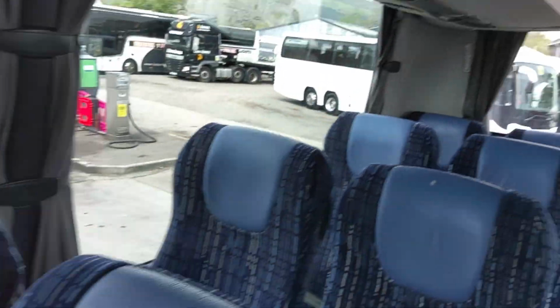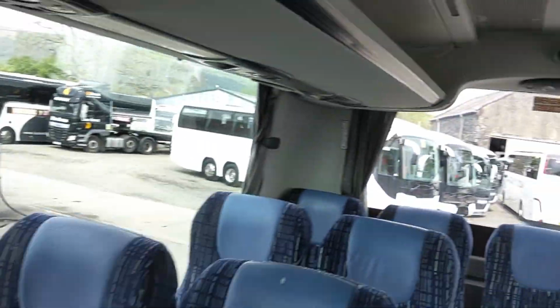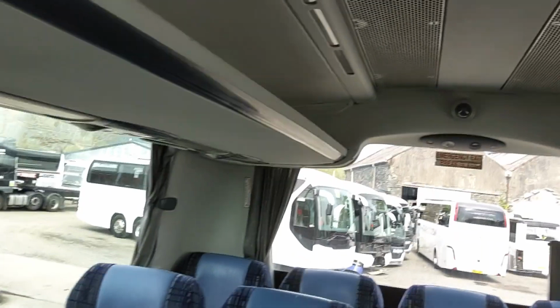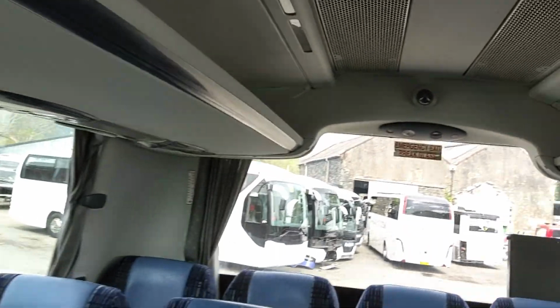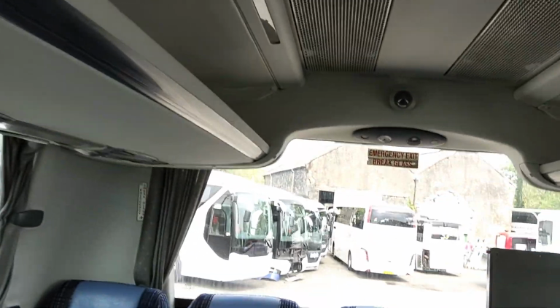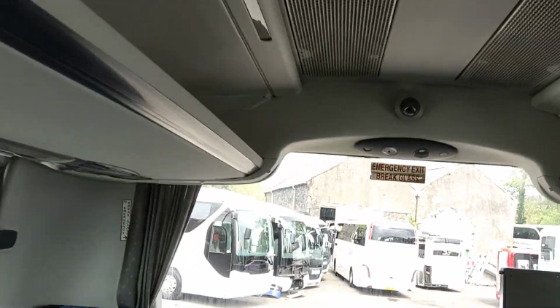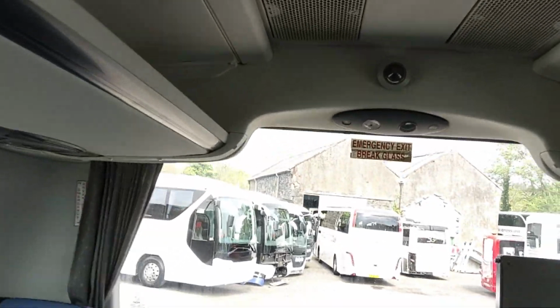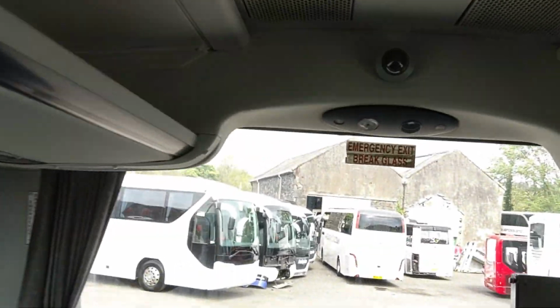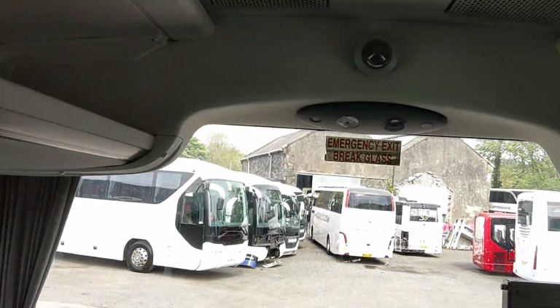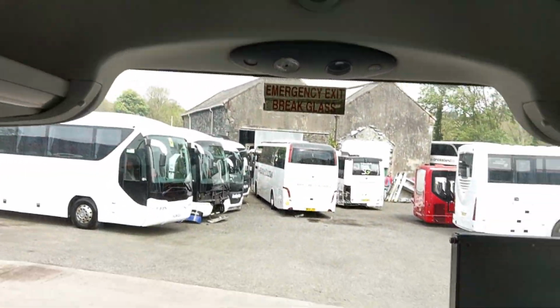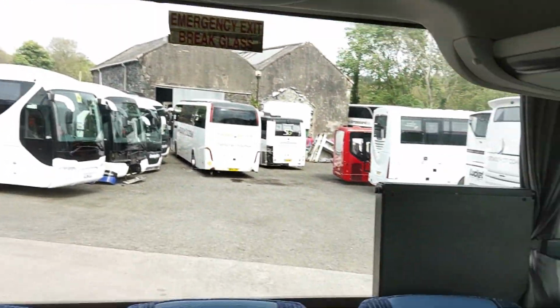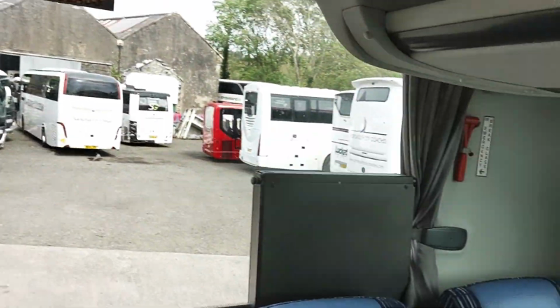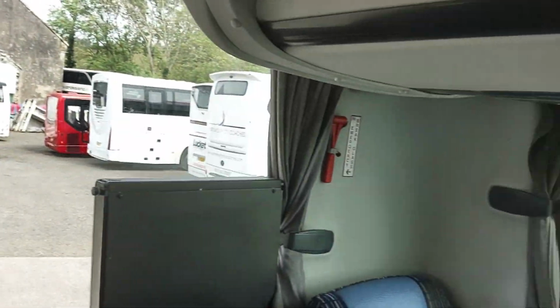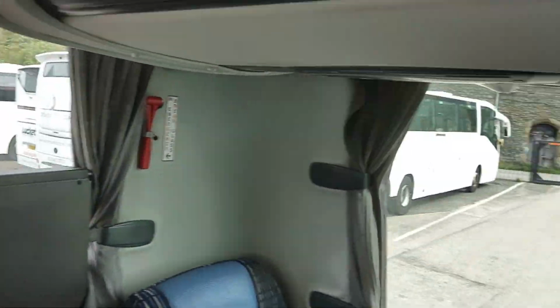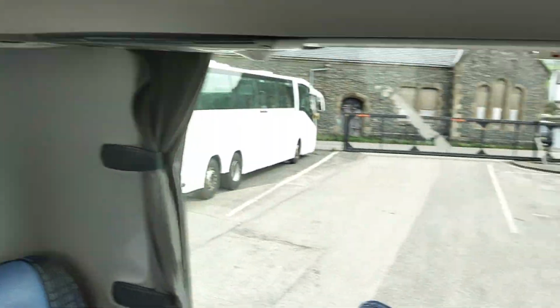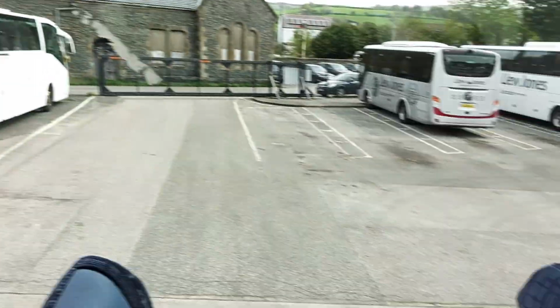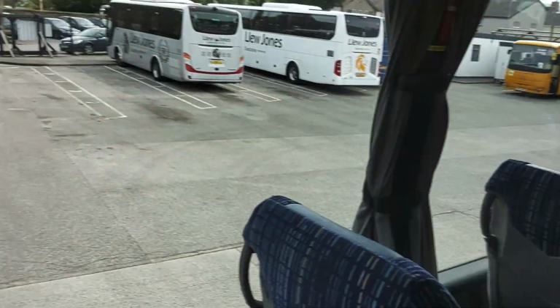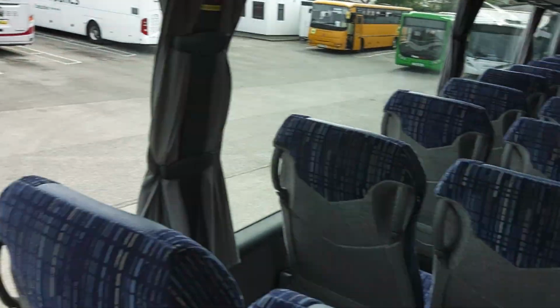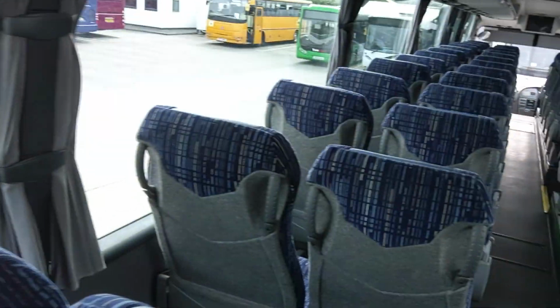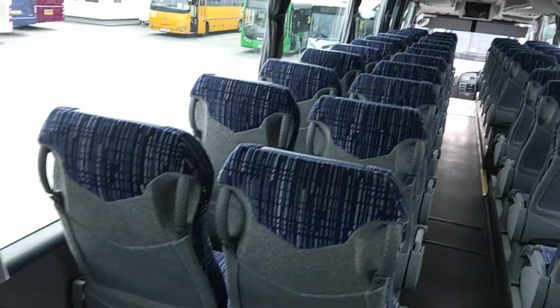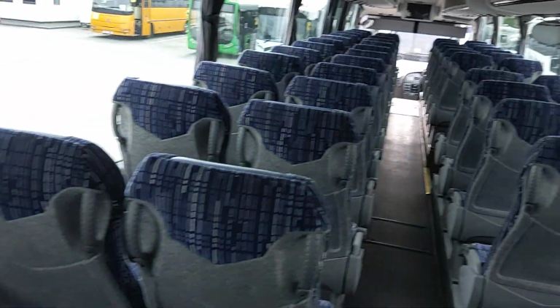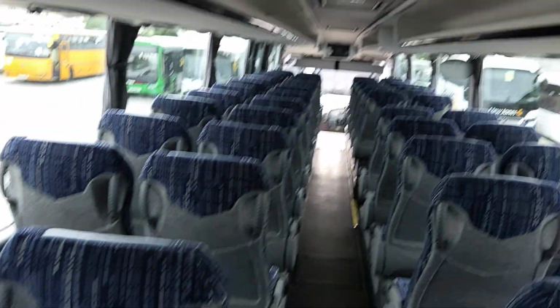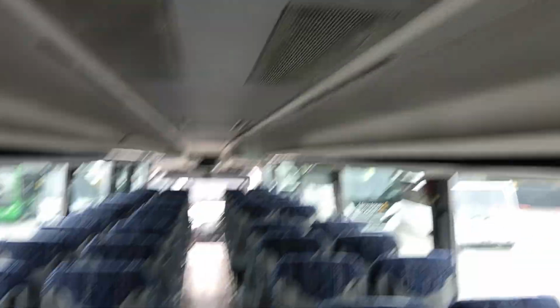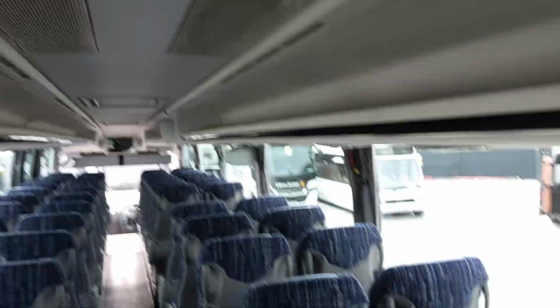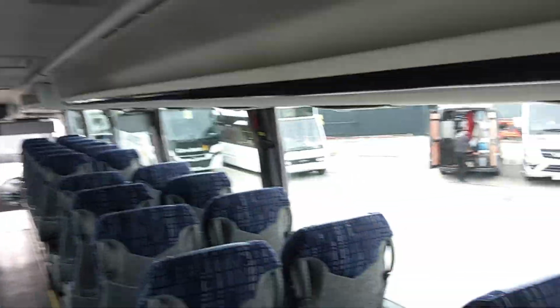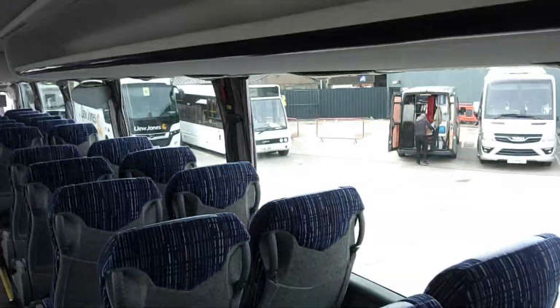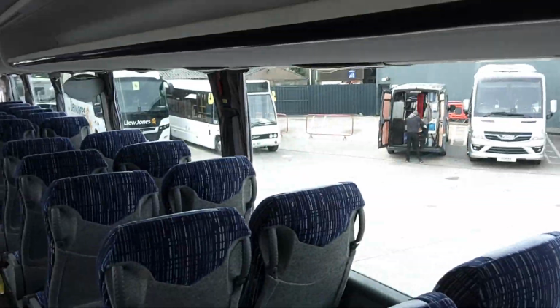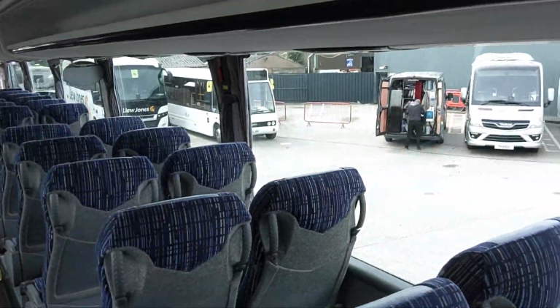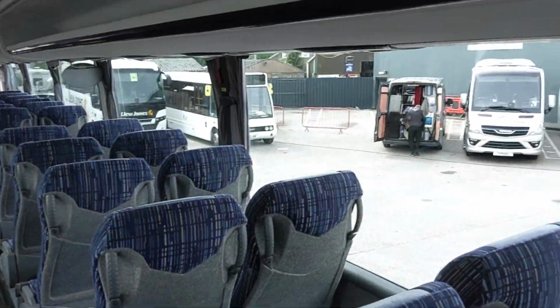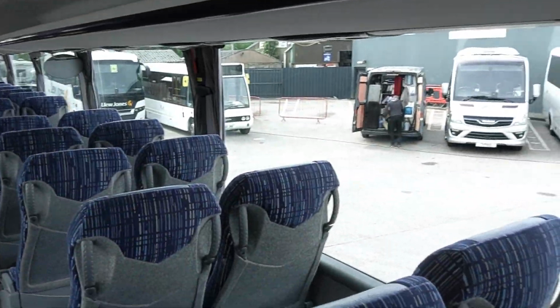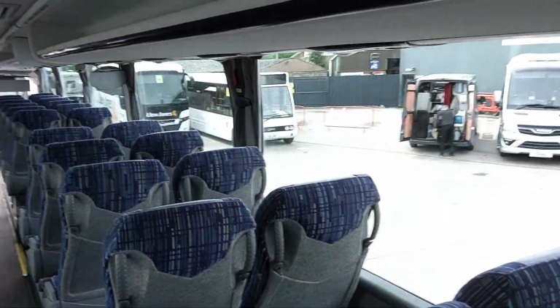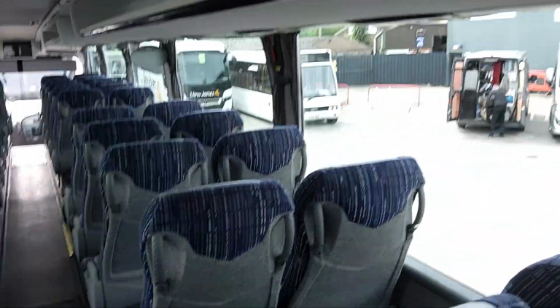Wired for CCTV, and also fully air-conditioned with an Hispacold system.